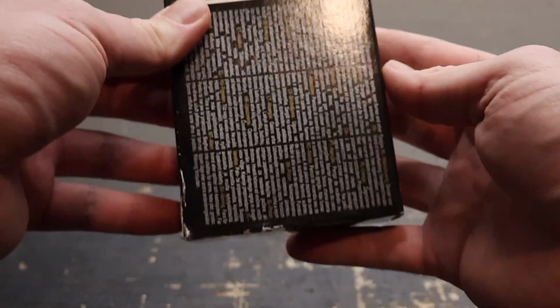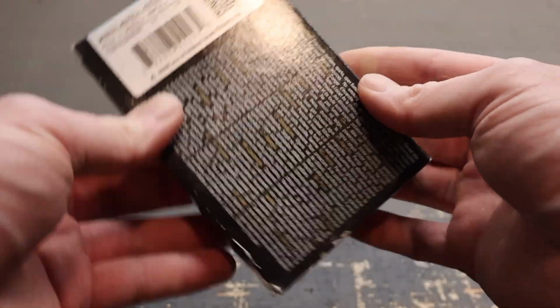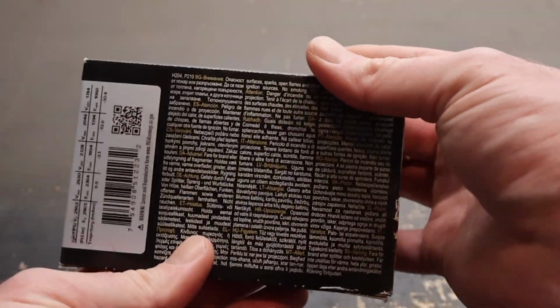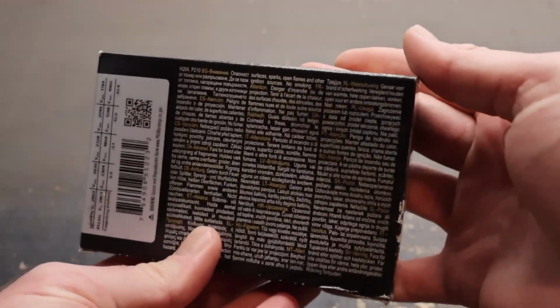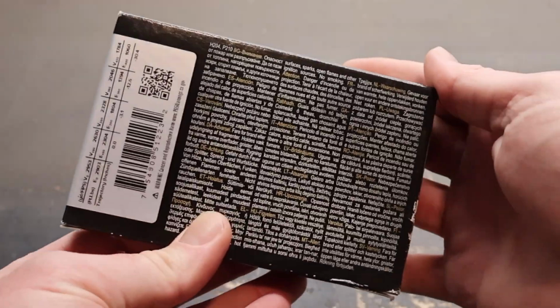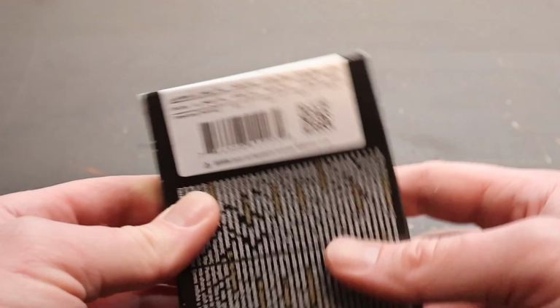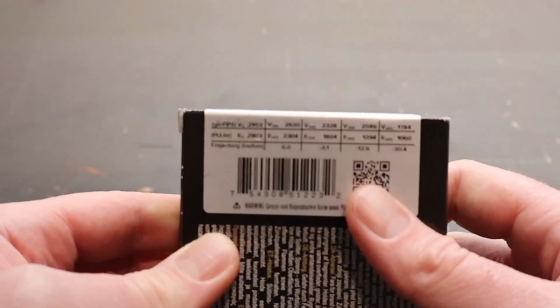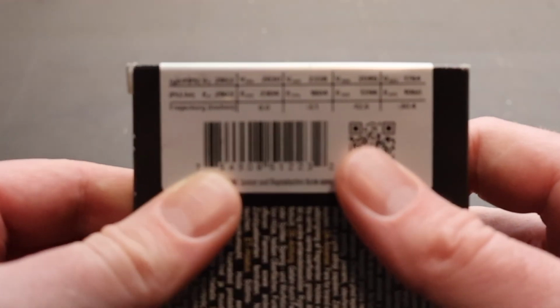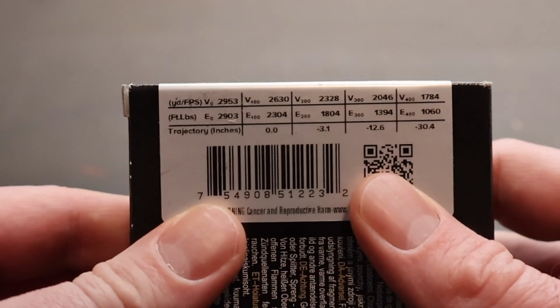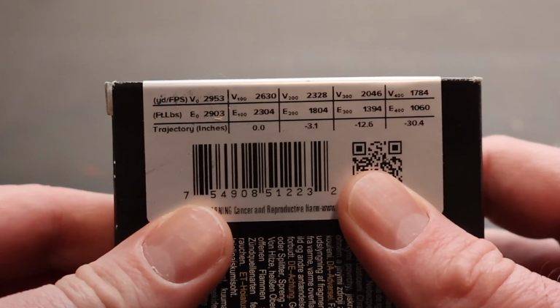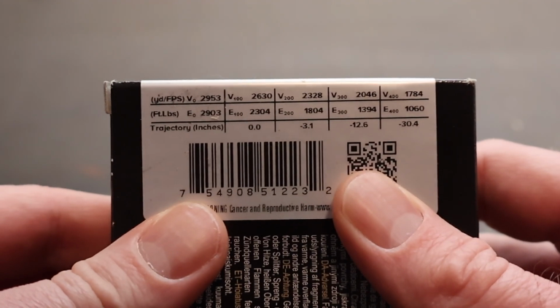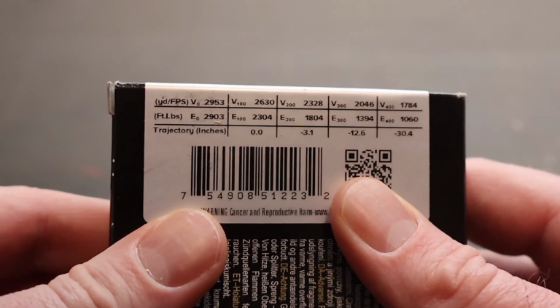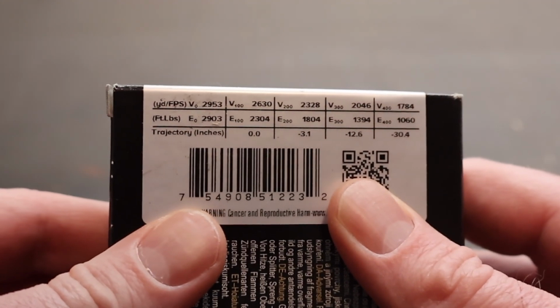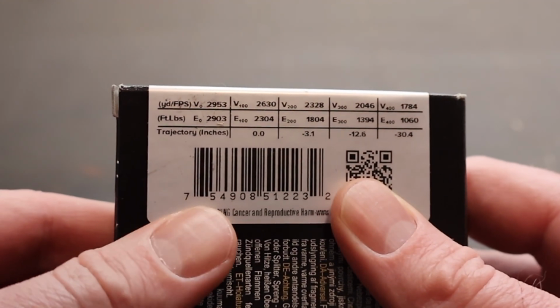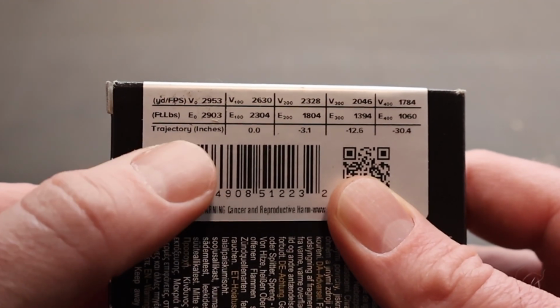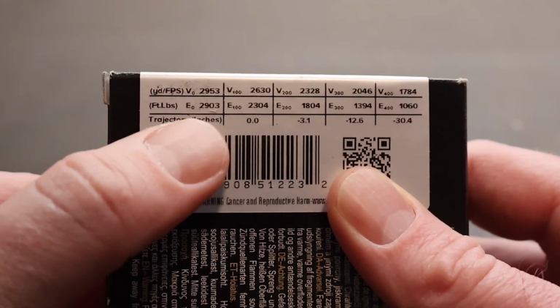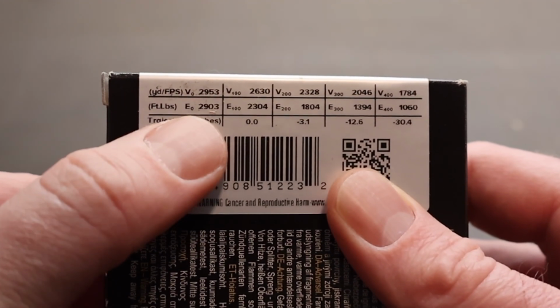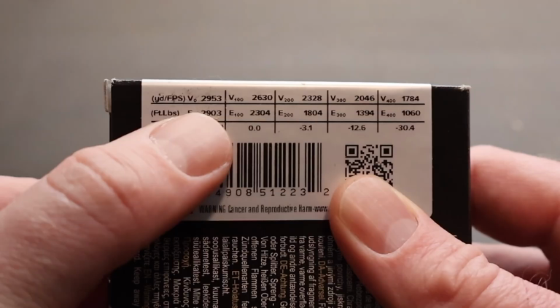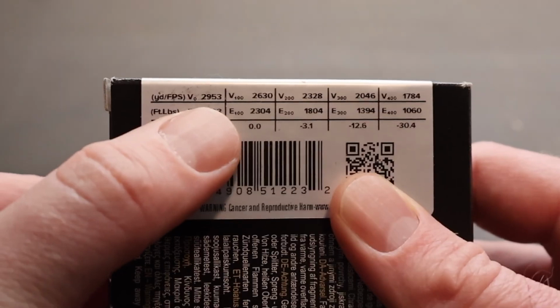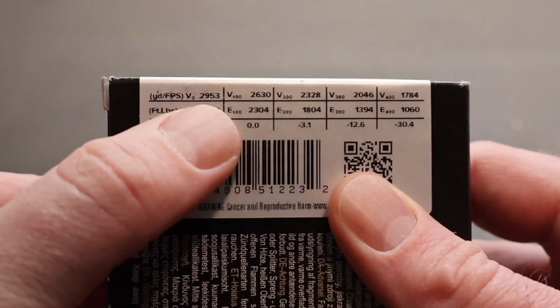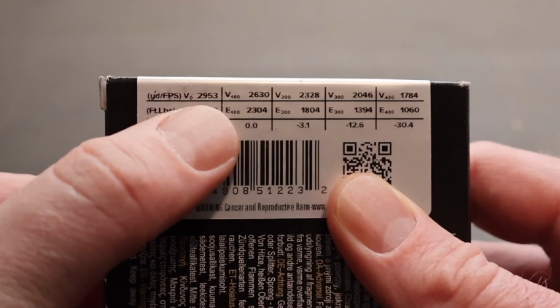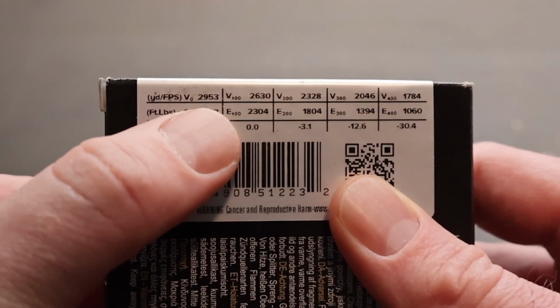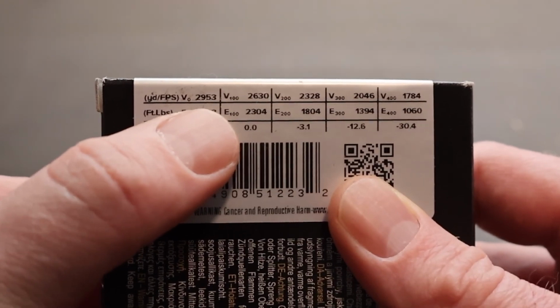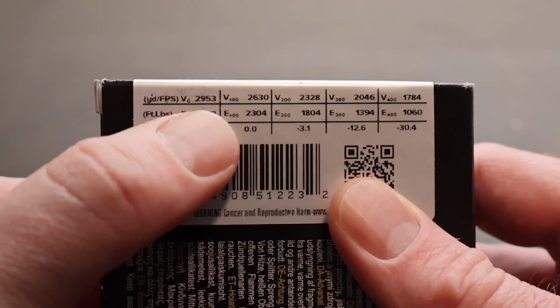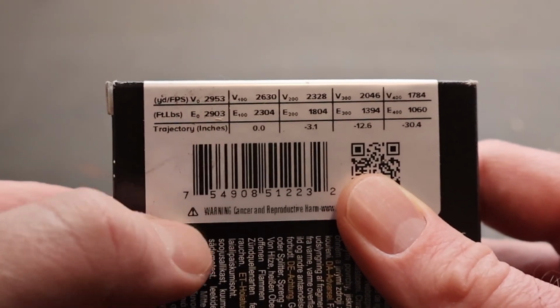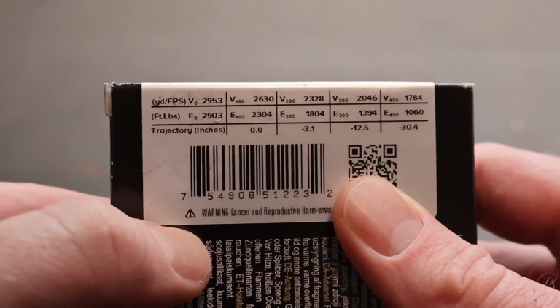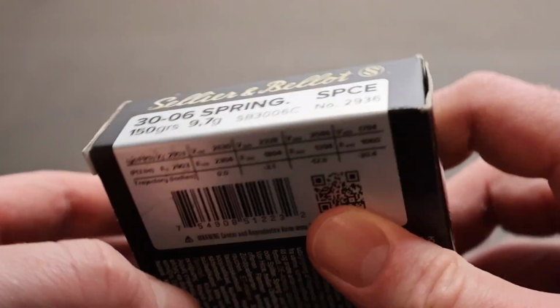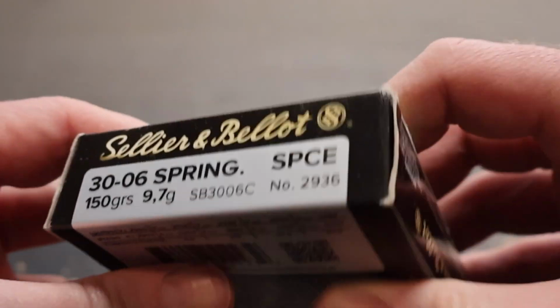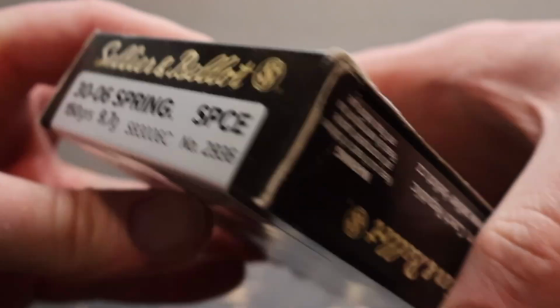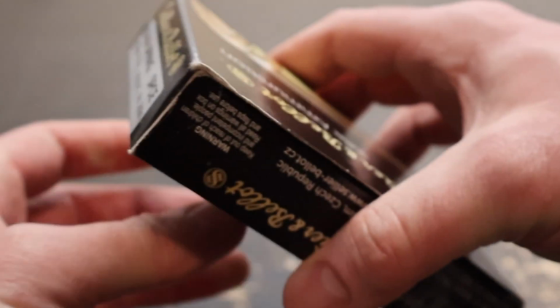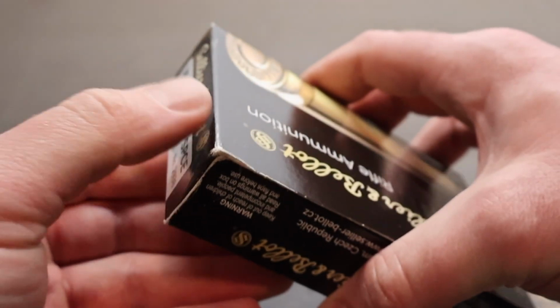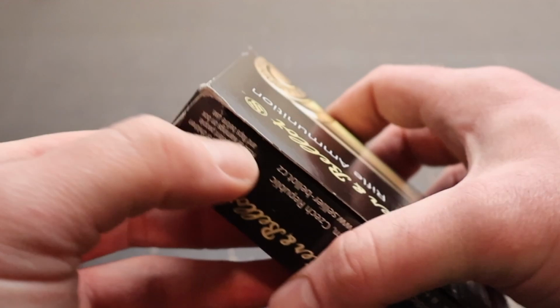Nothing really on the back of these boxes. Here is your little ballistics table right here. Muzzle velocity is listed at 2,953 feet per second. We will see how close we get to that.